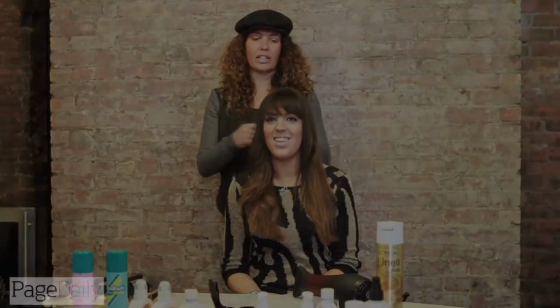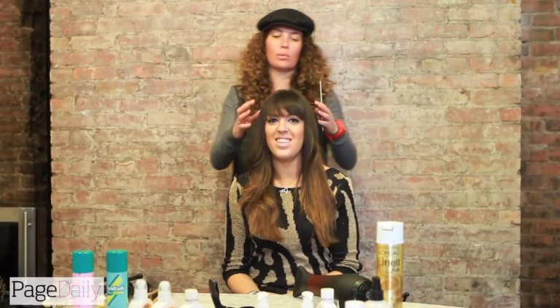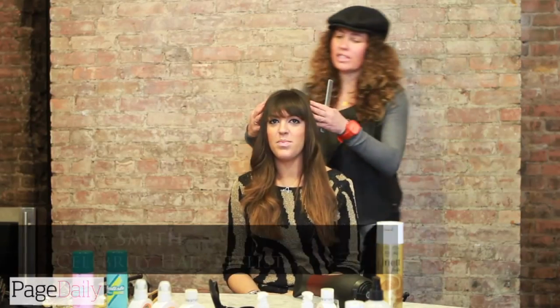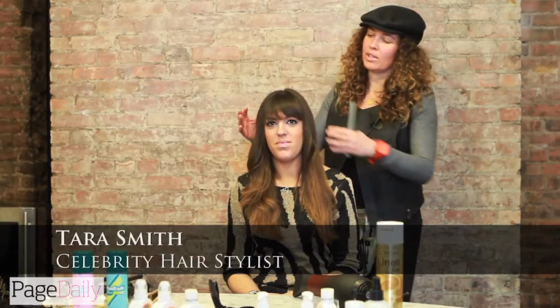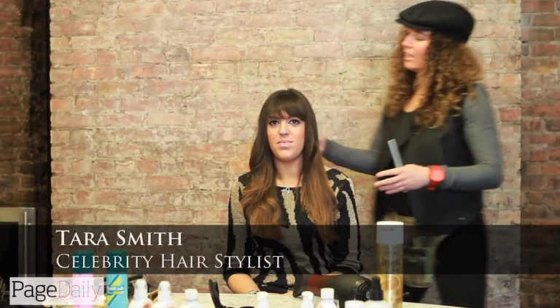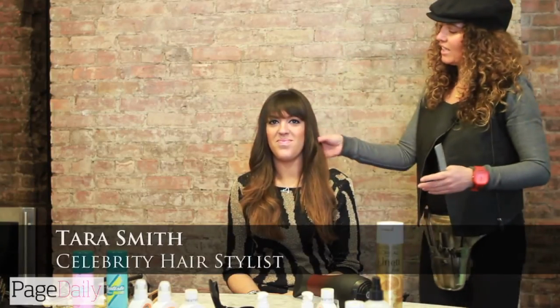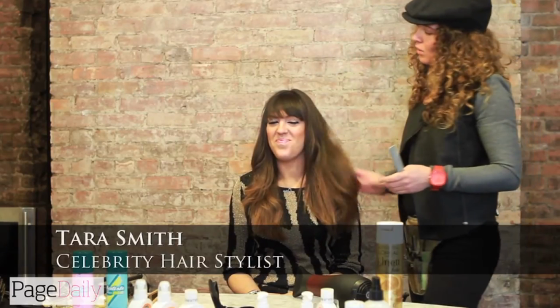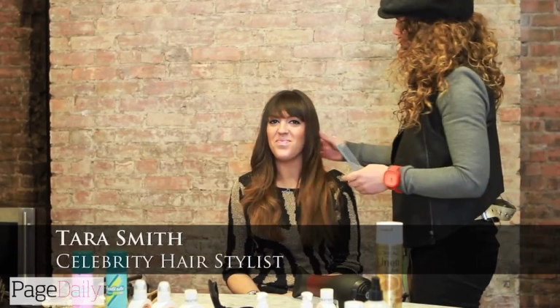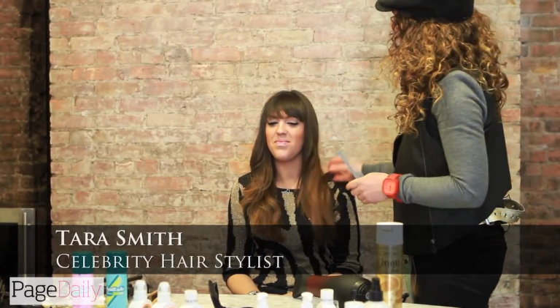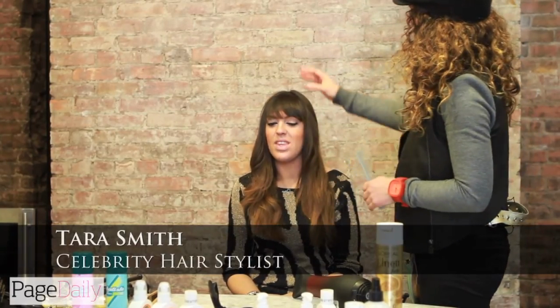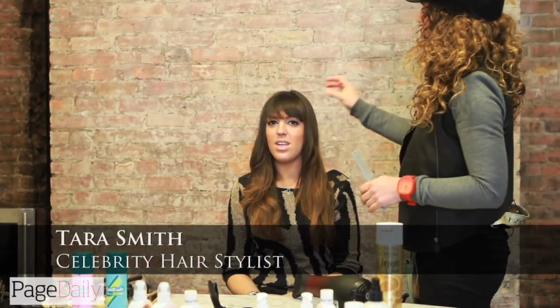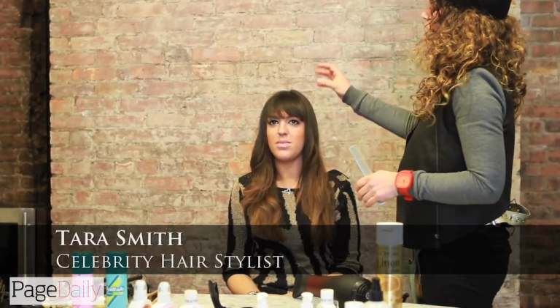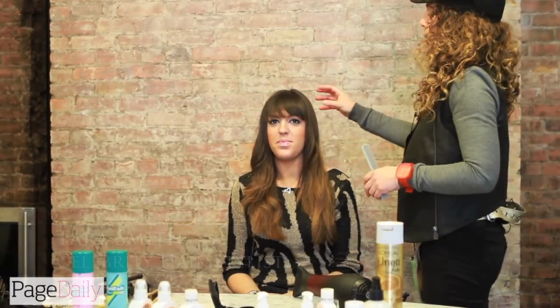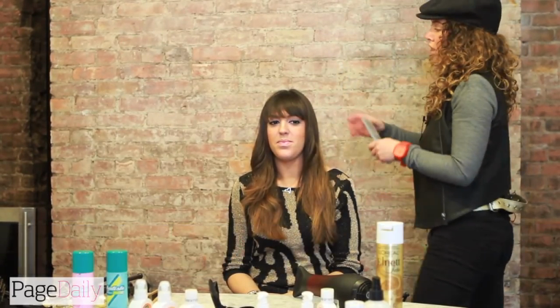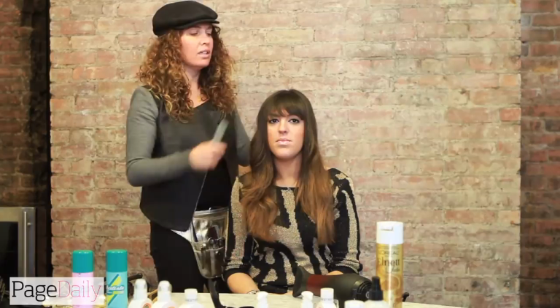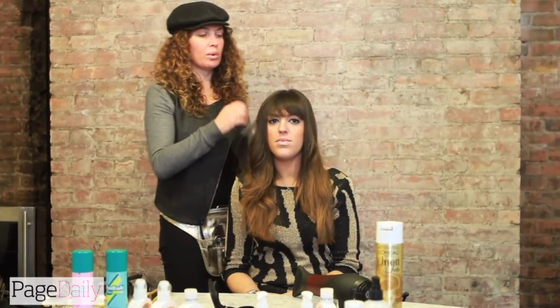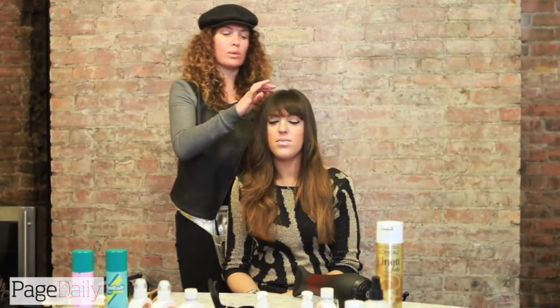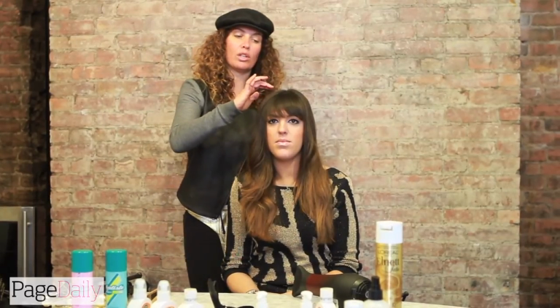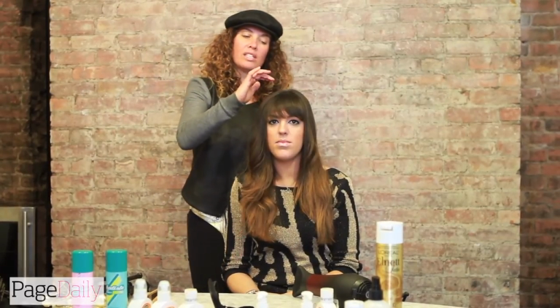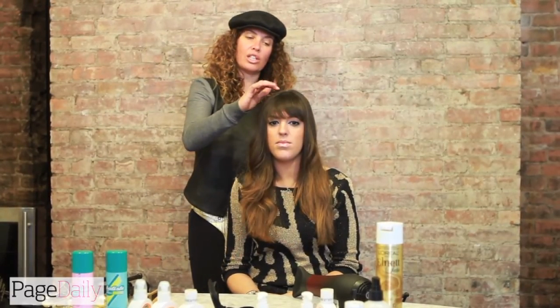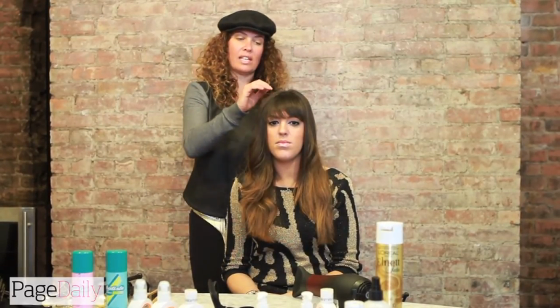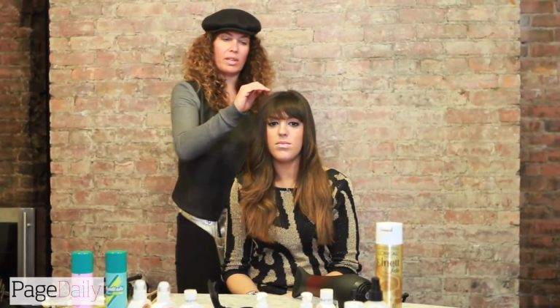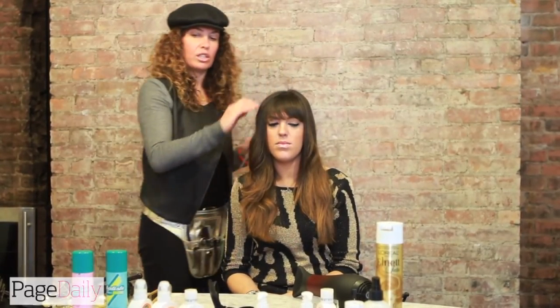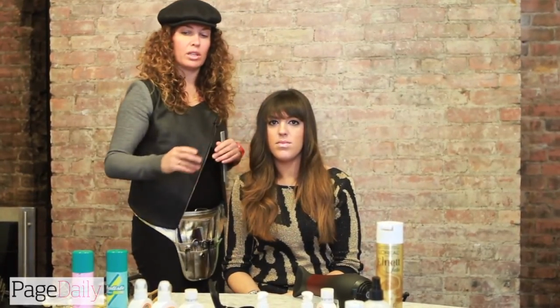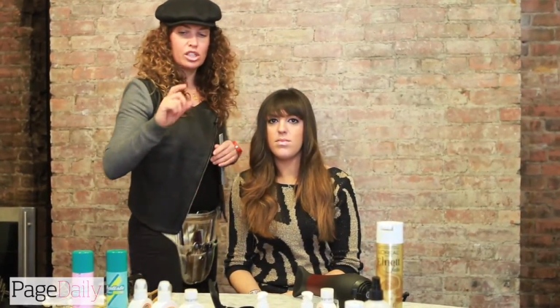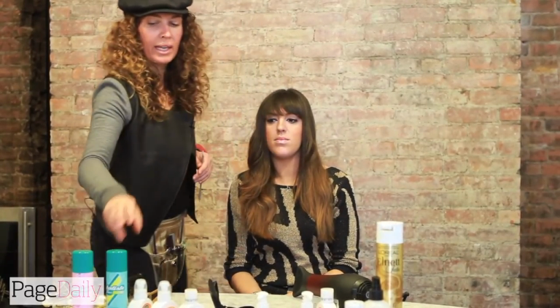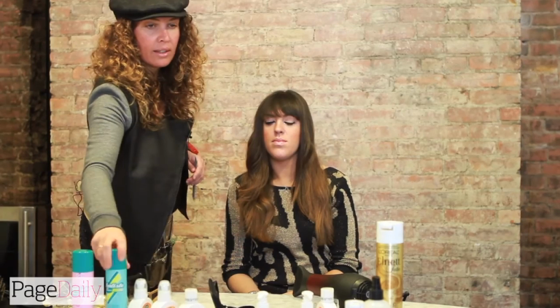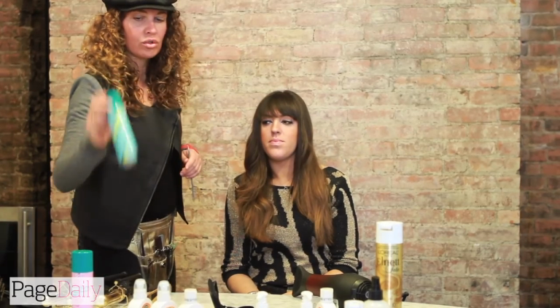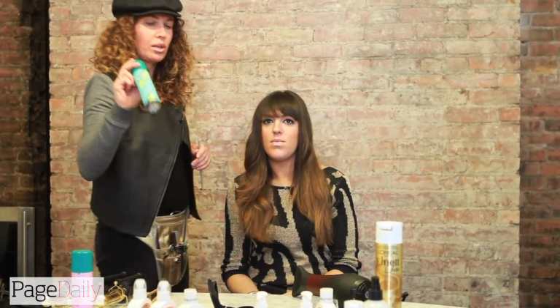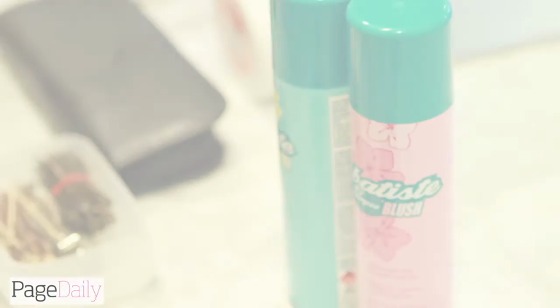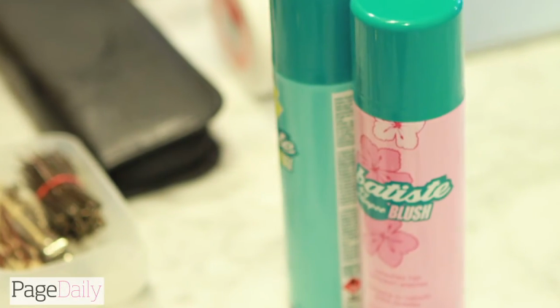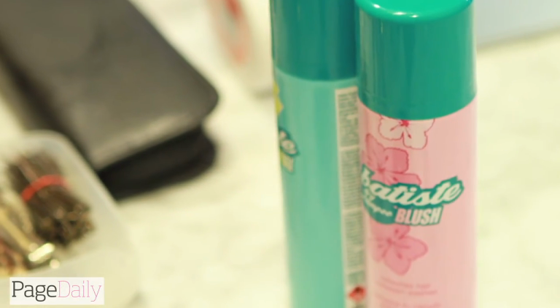What we're doing today with Lindsay is we're going to create more of a volumous blow dry. So what I'm going to do is section it, section by section, and I'm going to spray in this dry shampoo called Batiste.